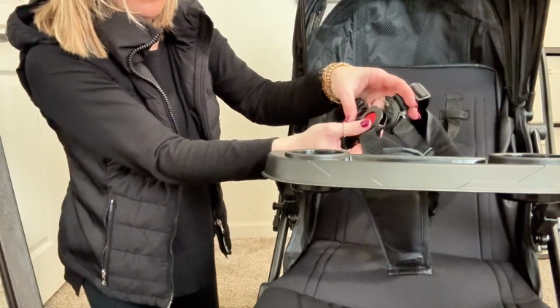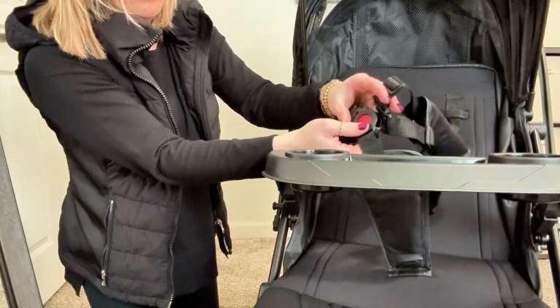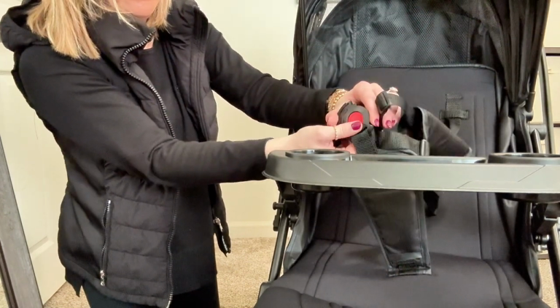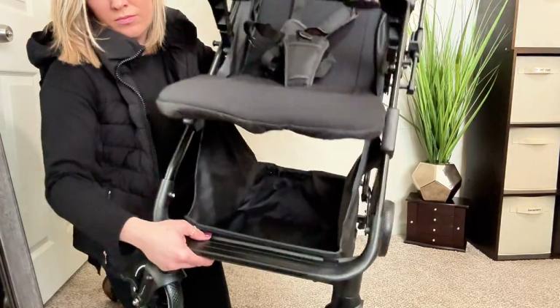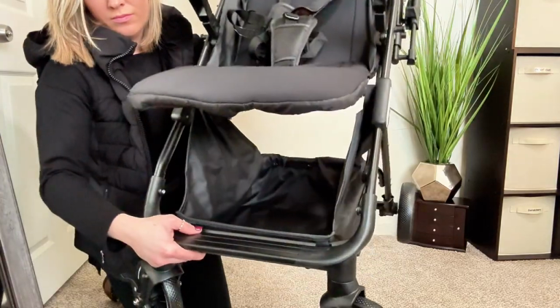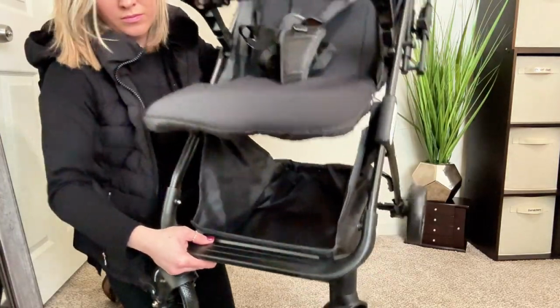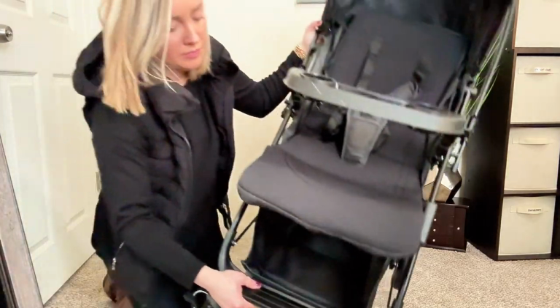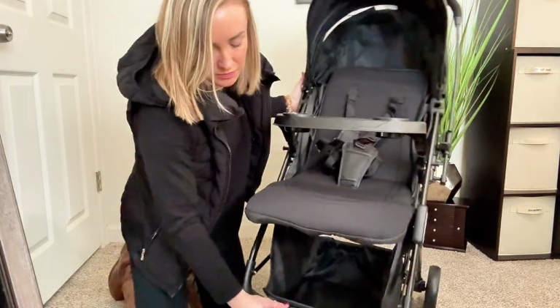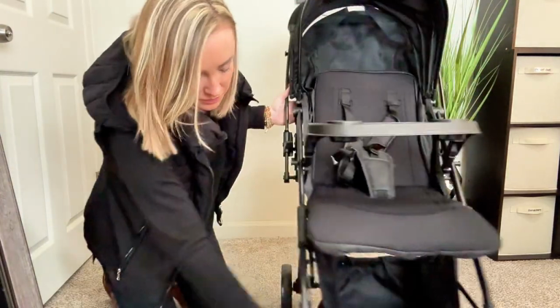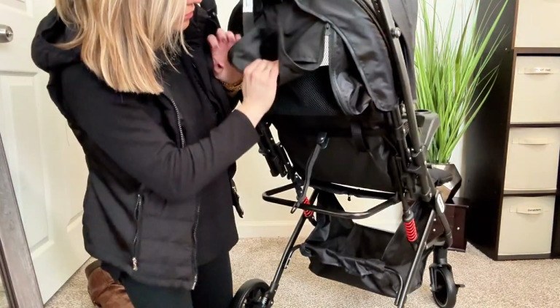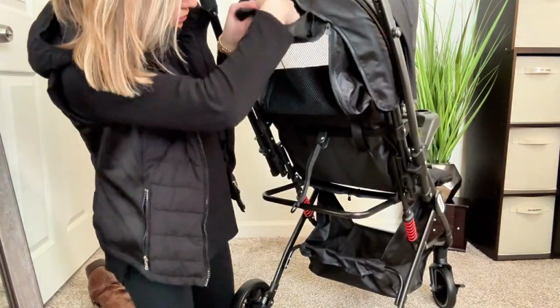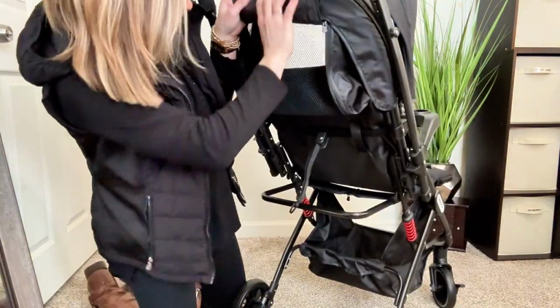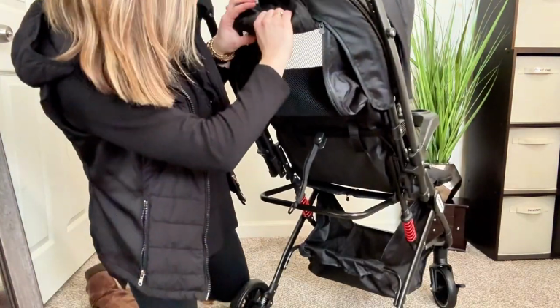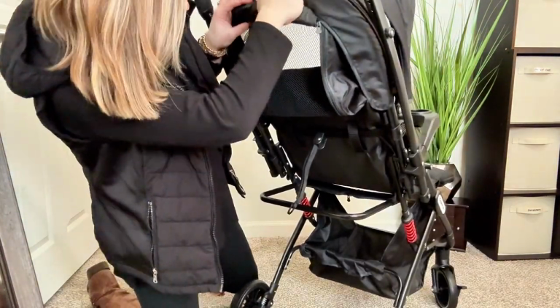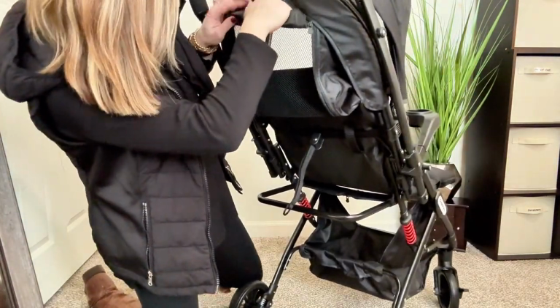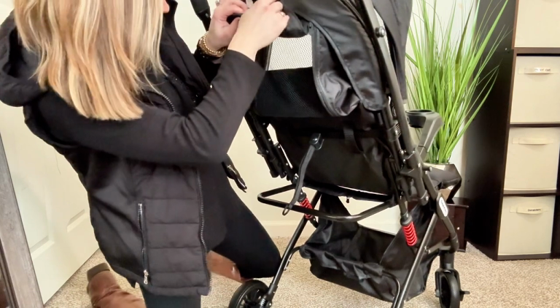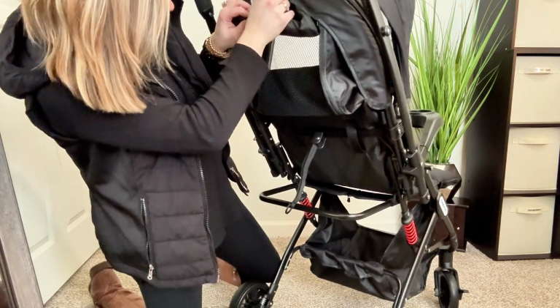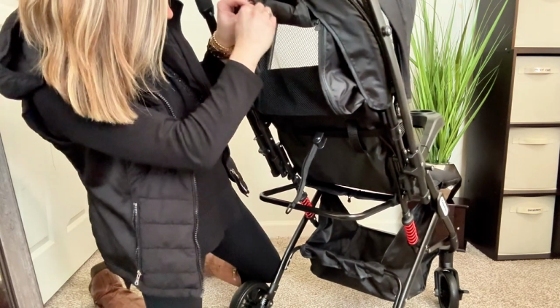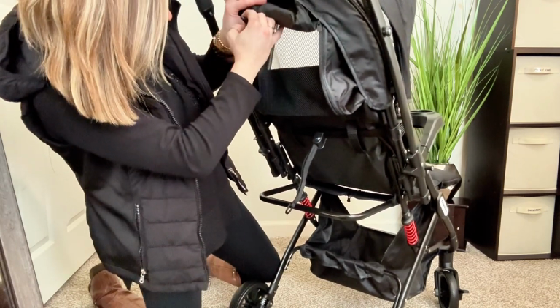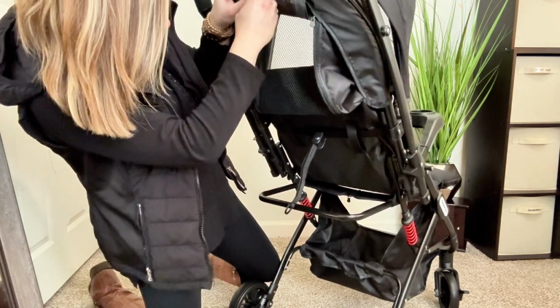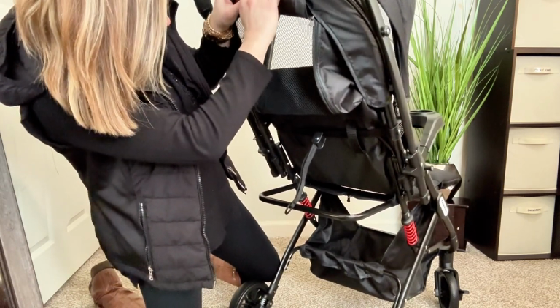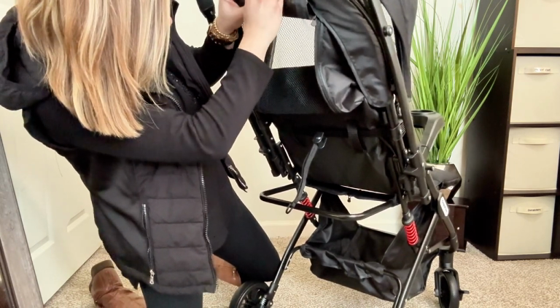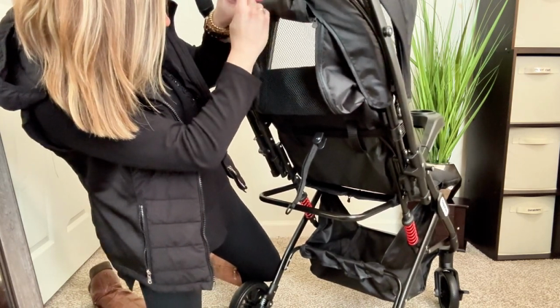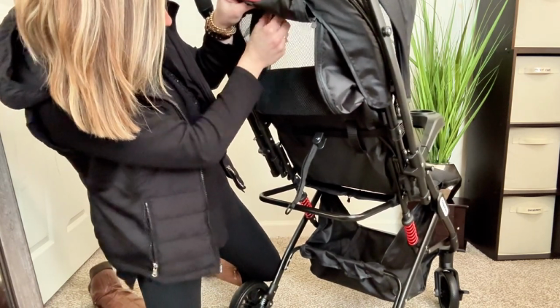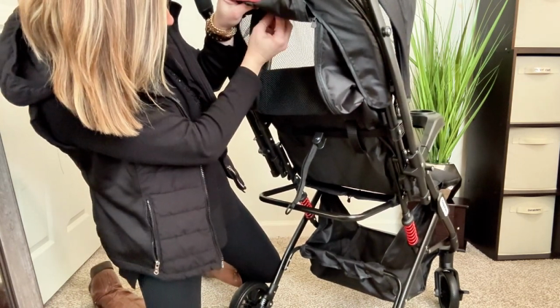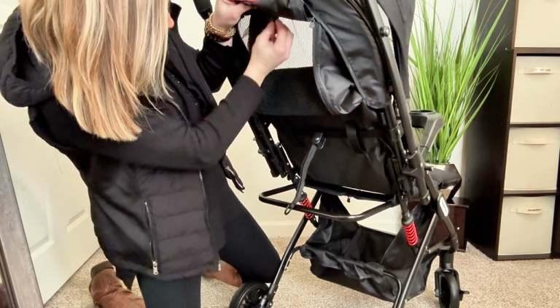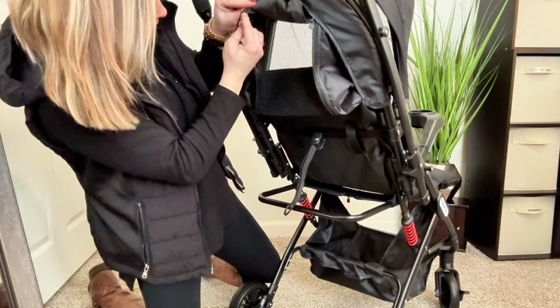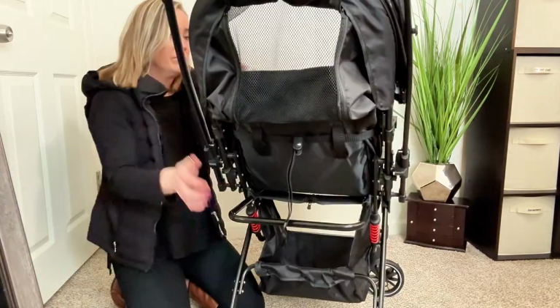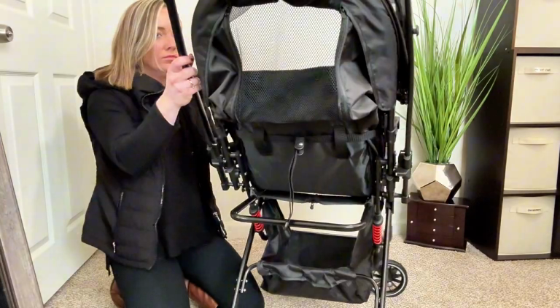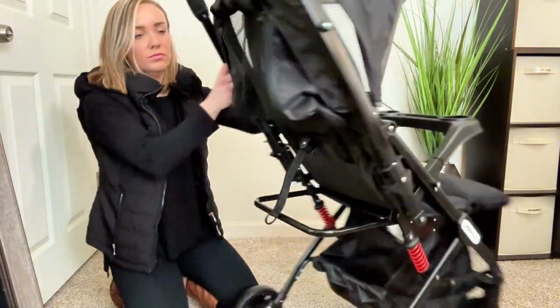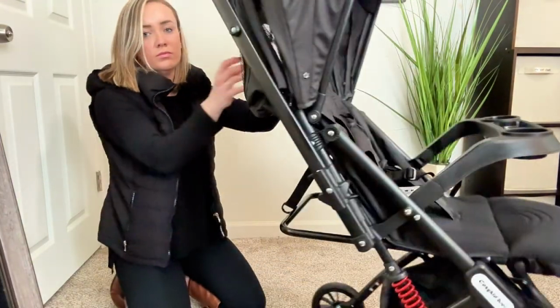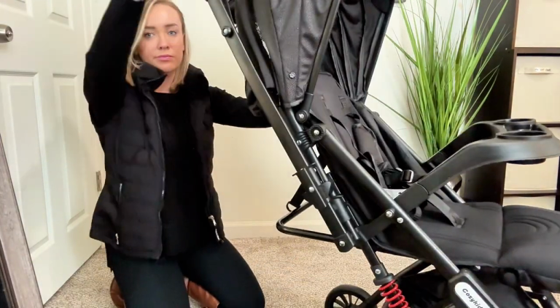The undercarriage can fit my baby's diaper bag and my purse, so there is lots of room for storage. The back of the seat has an airflow window to peek in on baby, so no having to look over or around the stroller to check in. I really think this should be a must-have feature for any stroller.